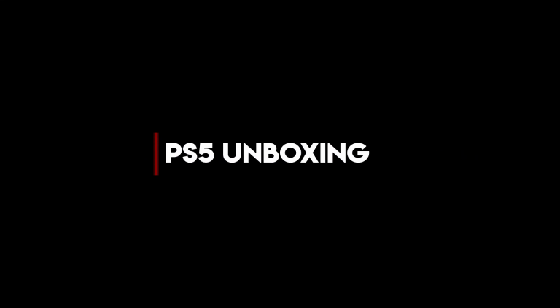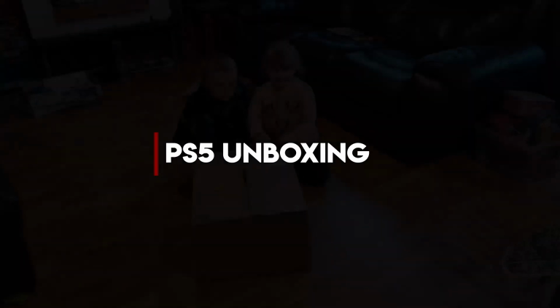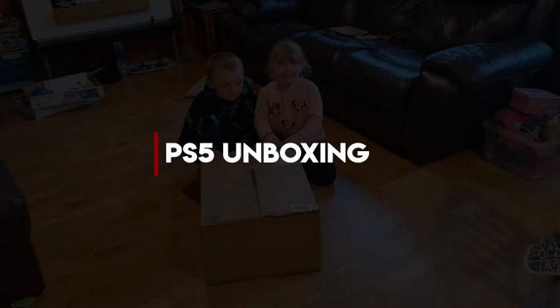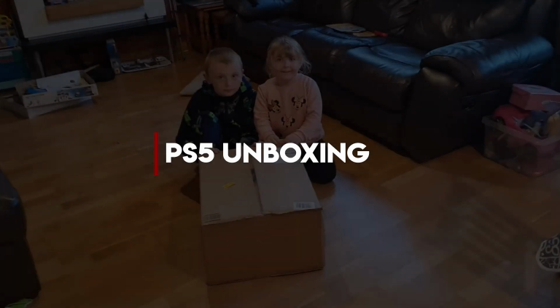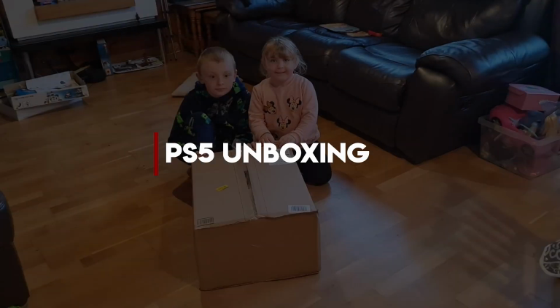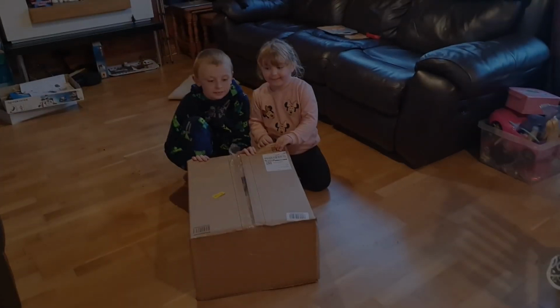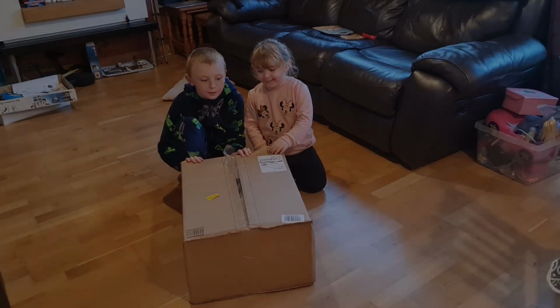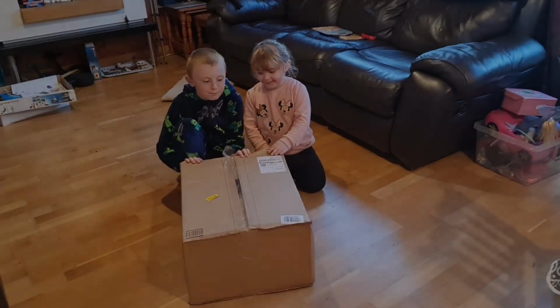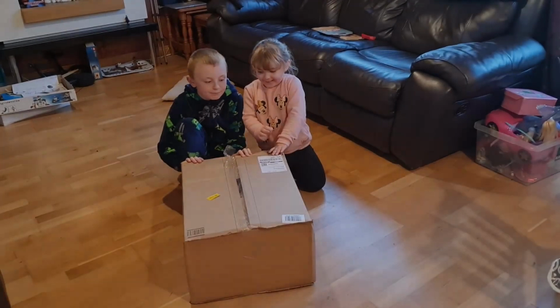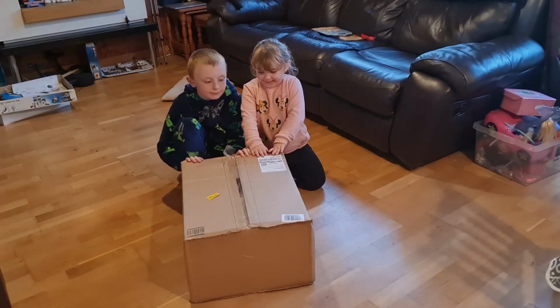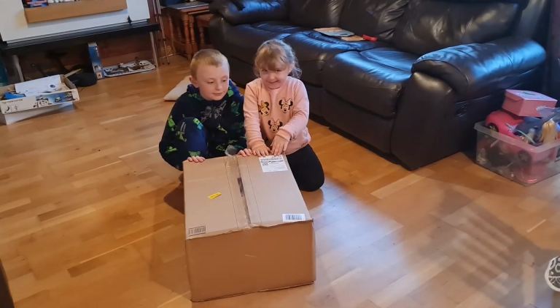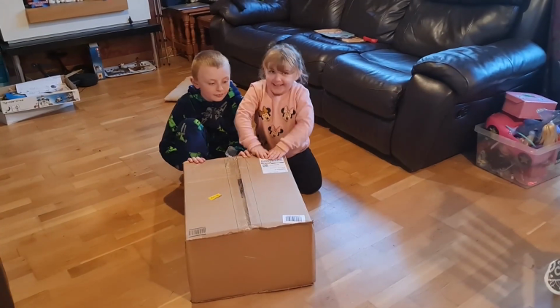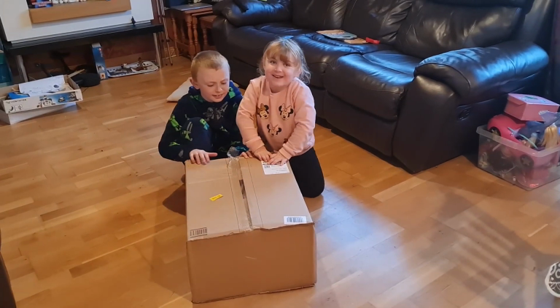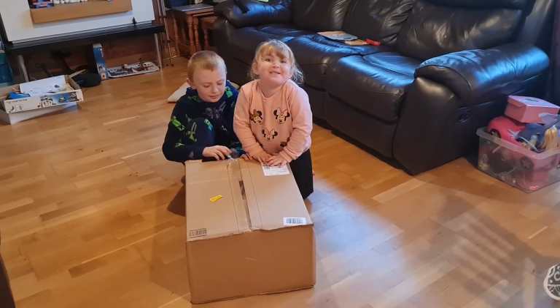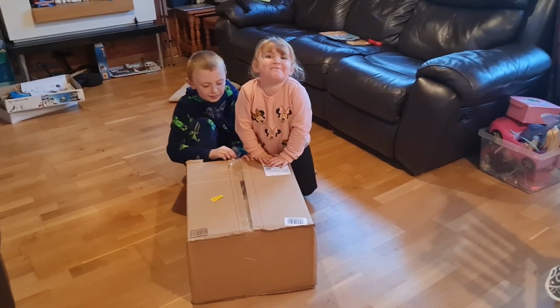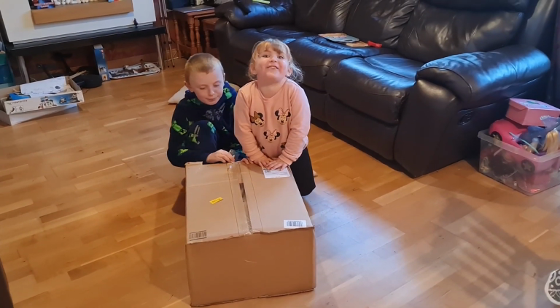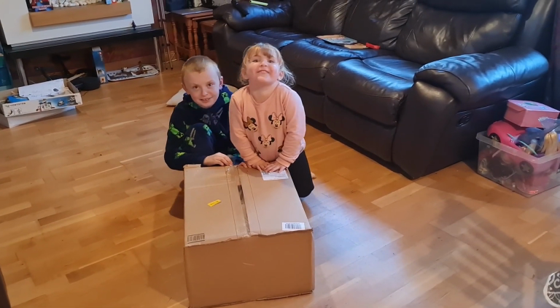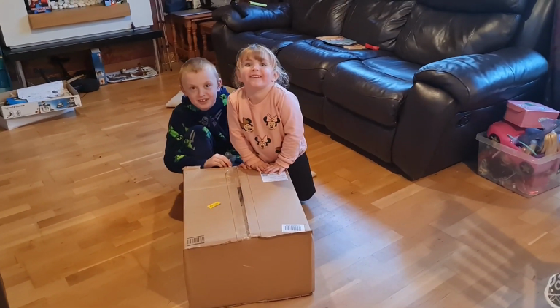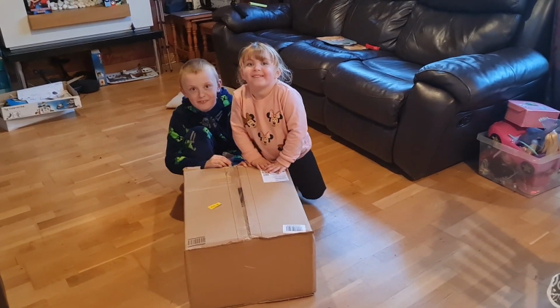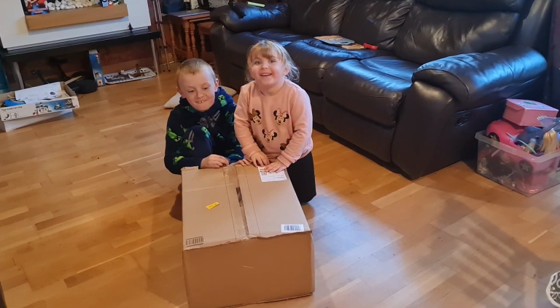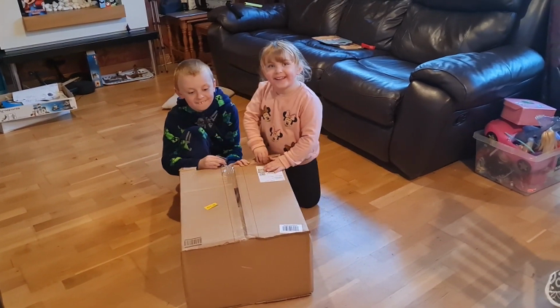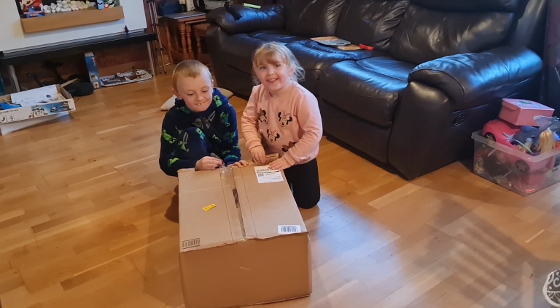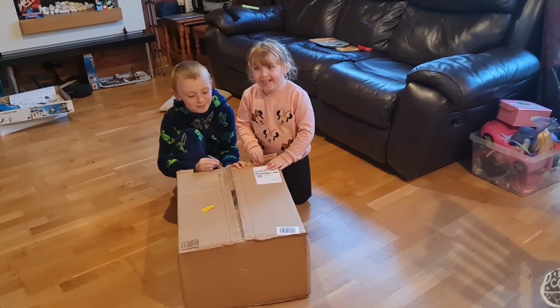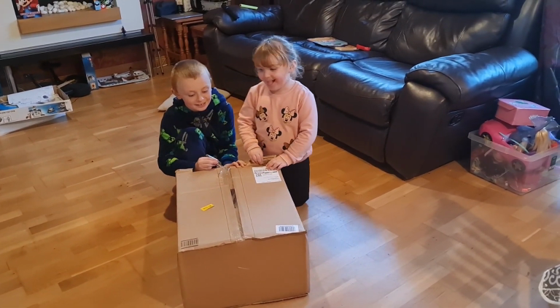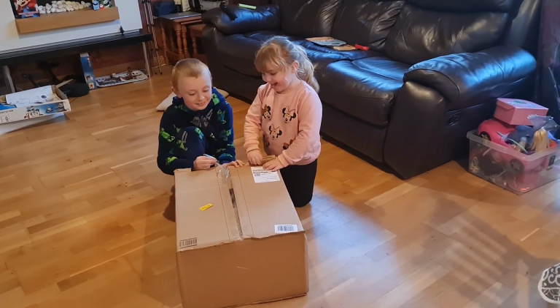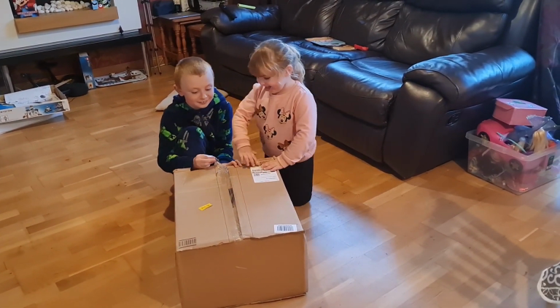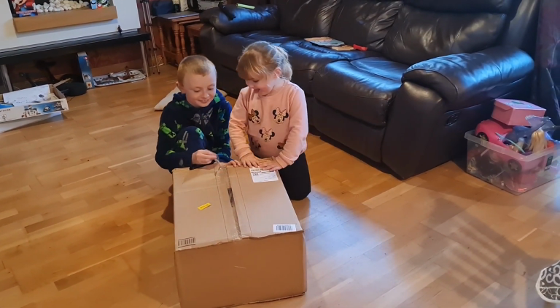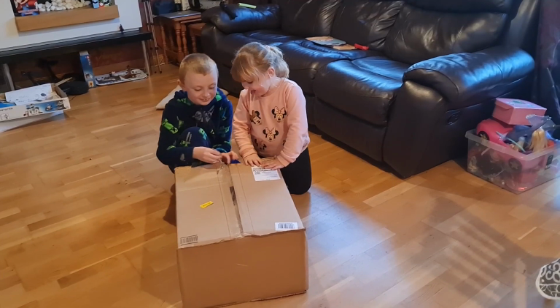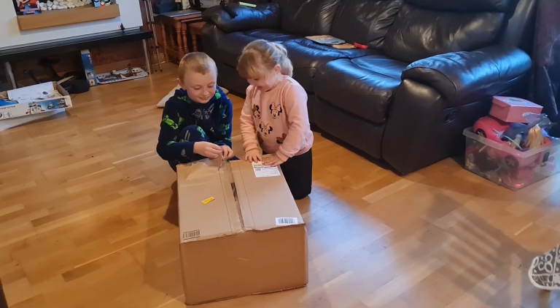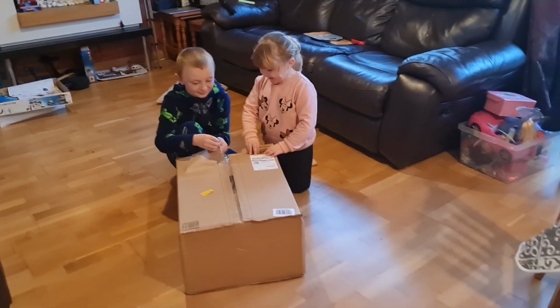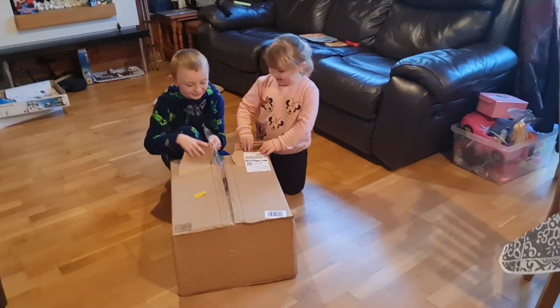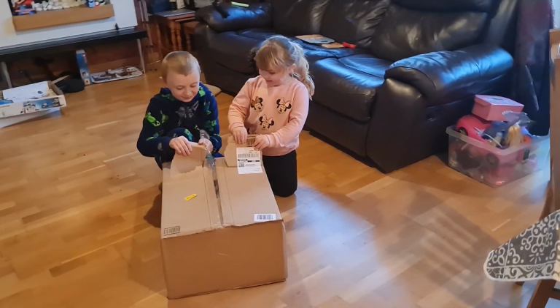So Elliot, what have you got there? A gaming box. A gaming box? Shall we find out? Go on then, let's see what's in there then.